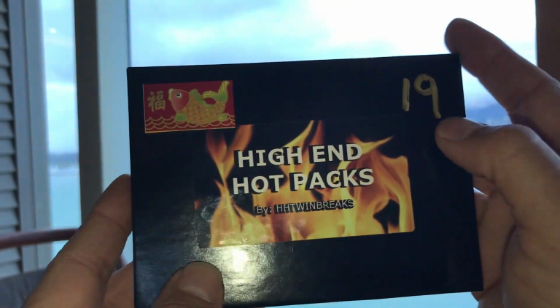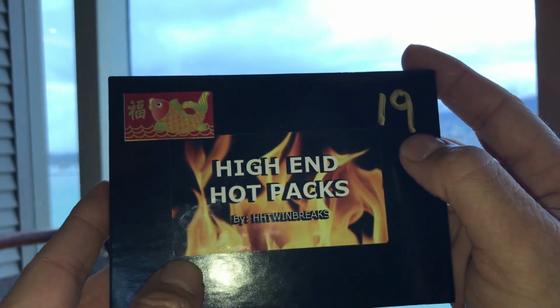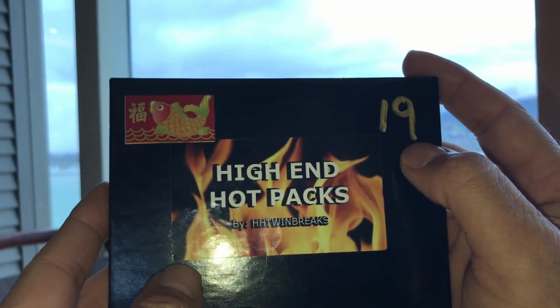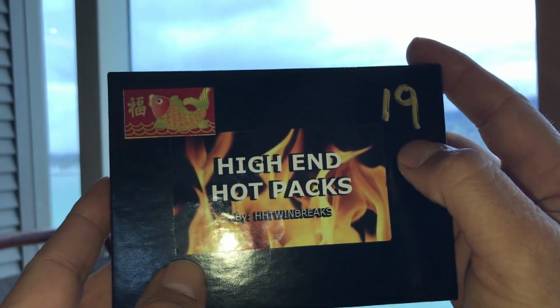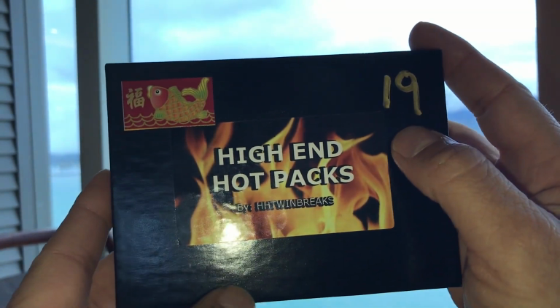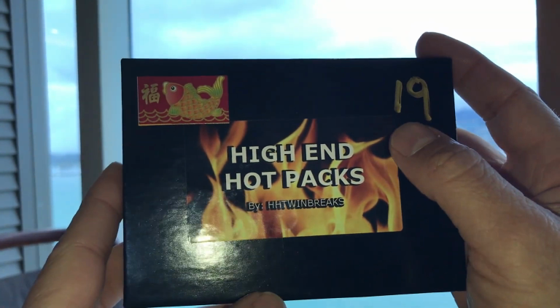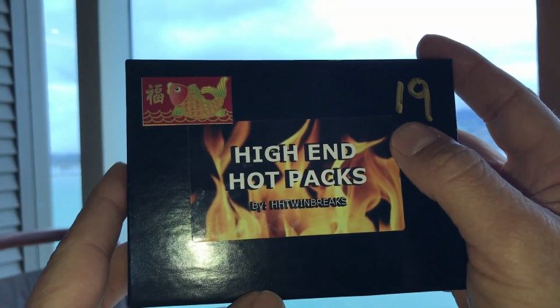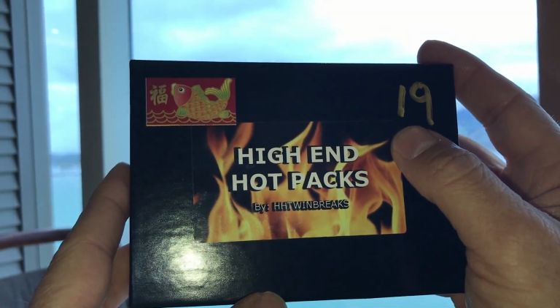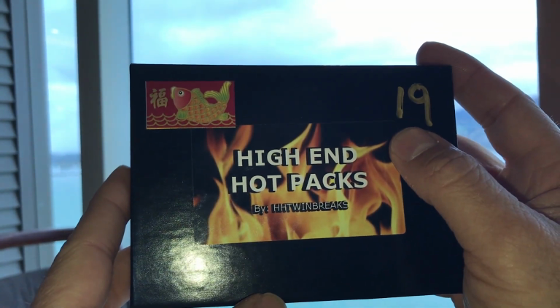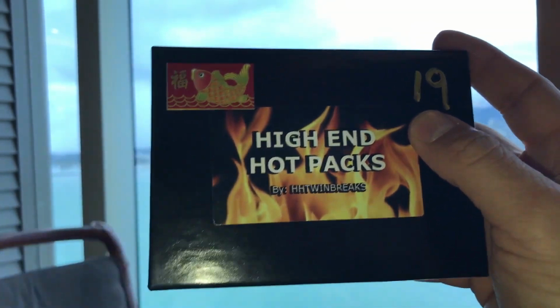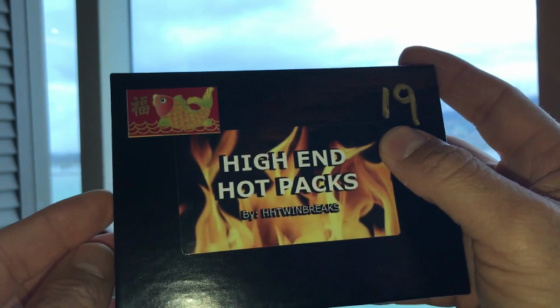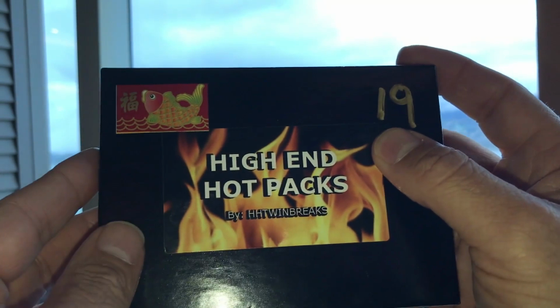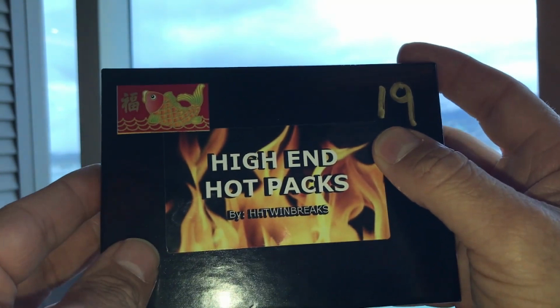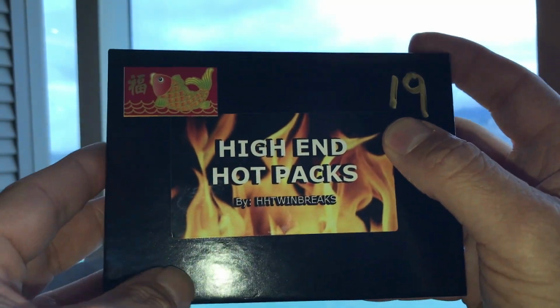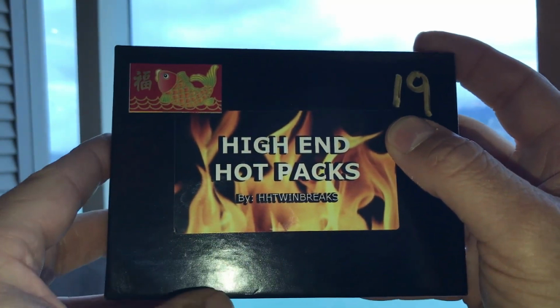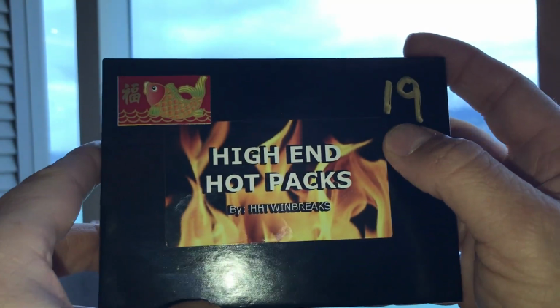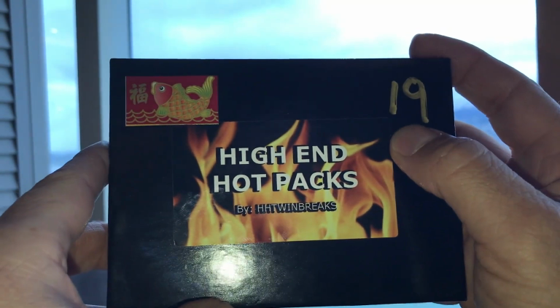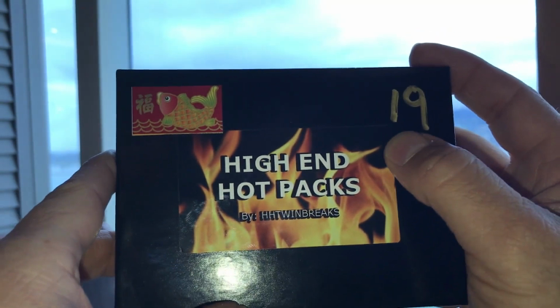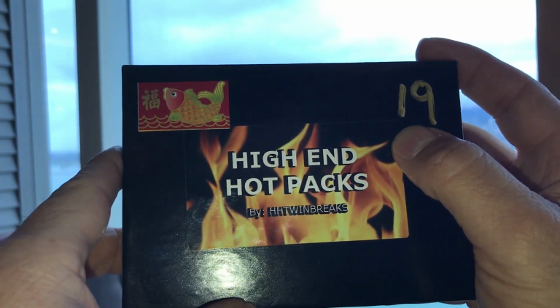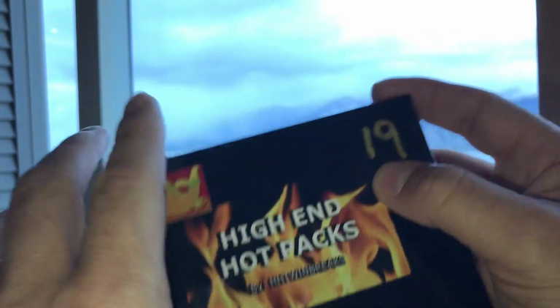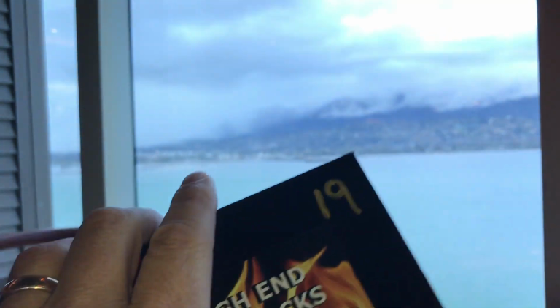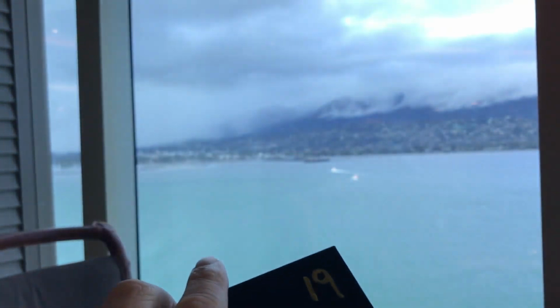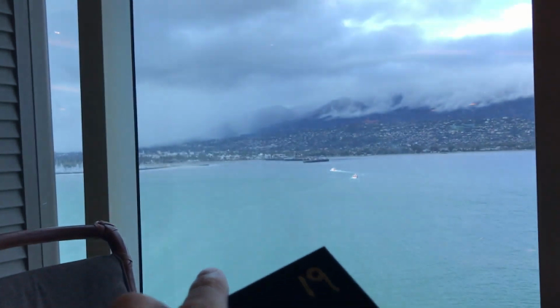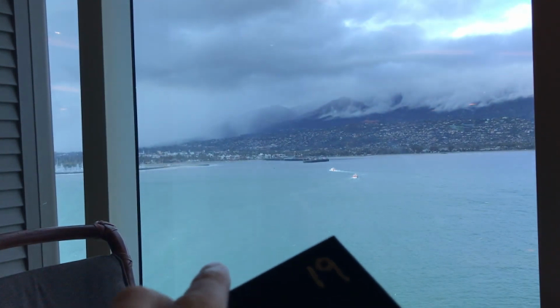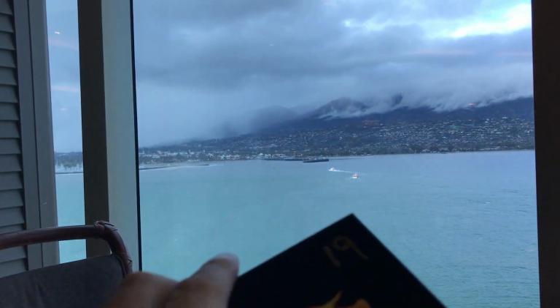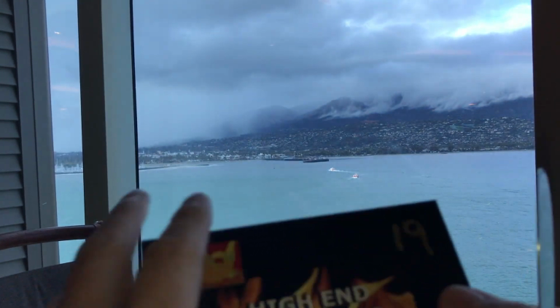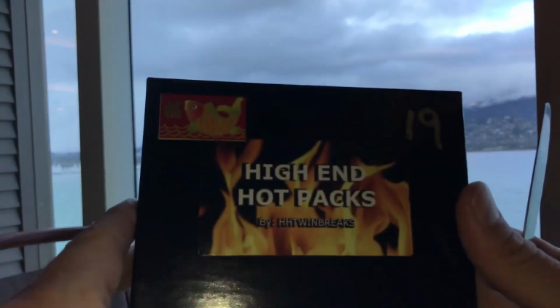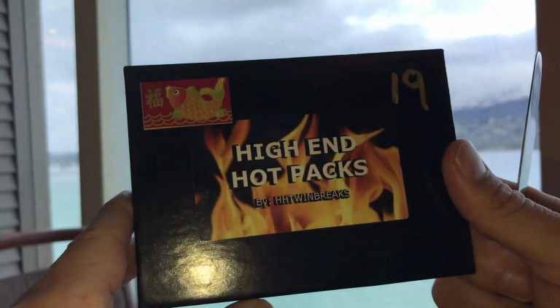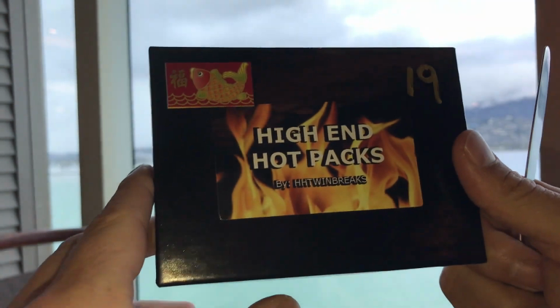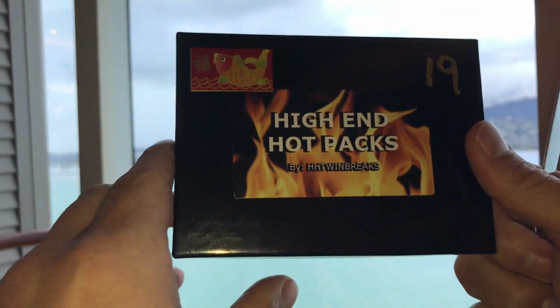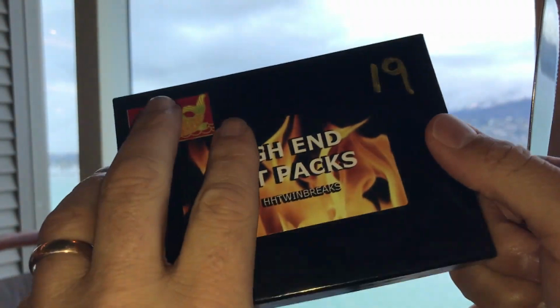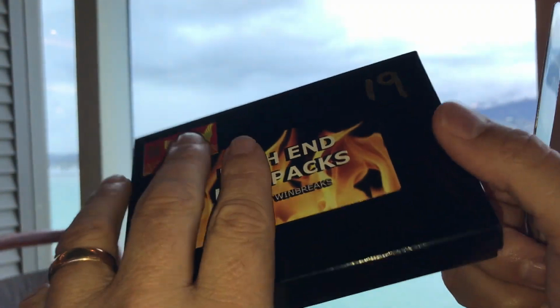We got box 19 this month — I picked that. Why? For my son's birthday, because he was born on May 19th, so that's one of my favorite numbers. He's with me on the trip and we're having a blast. So if you're ready, let's break this thing open and see what we get.